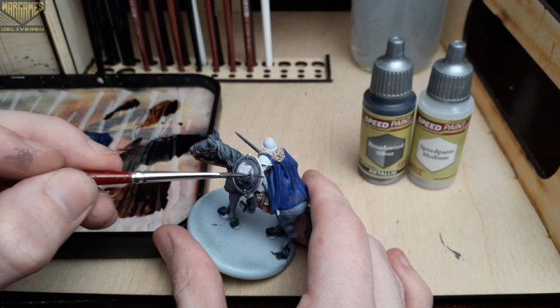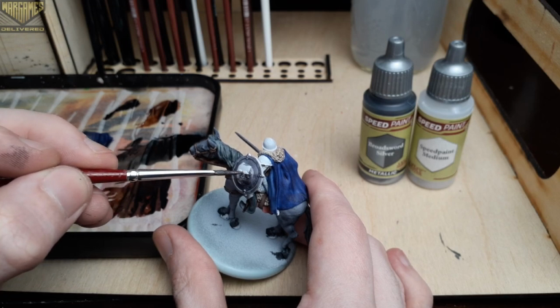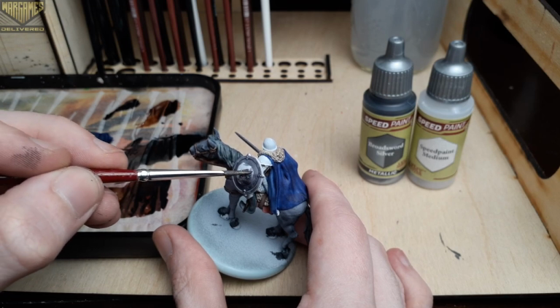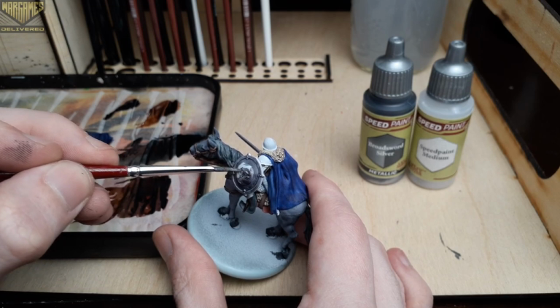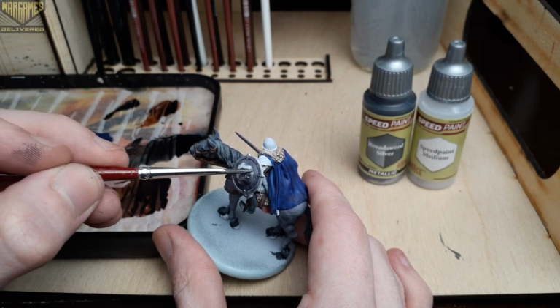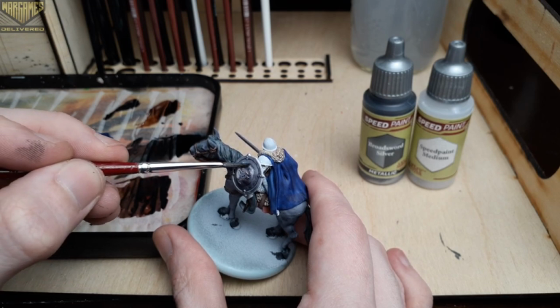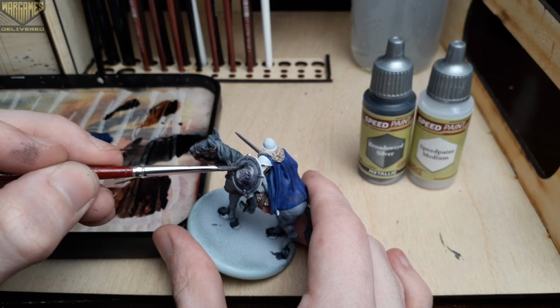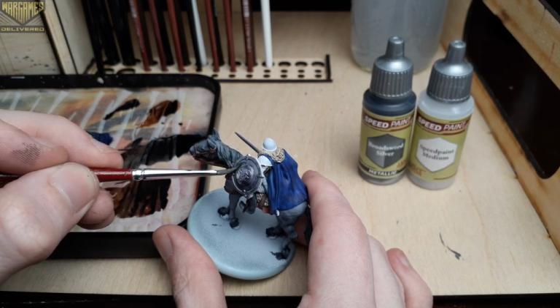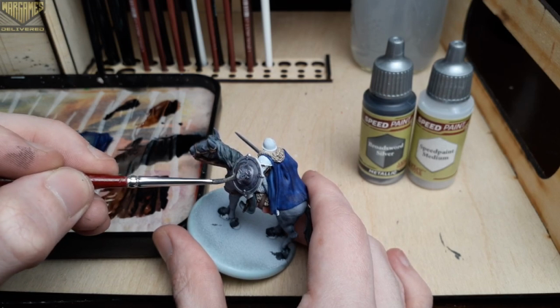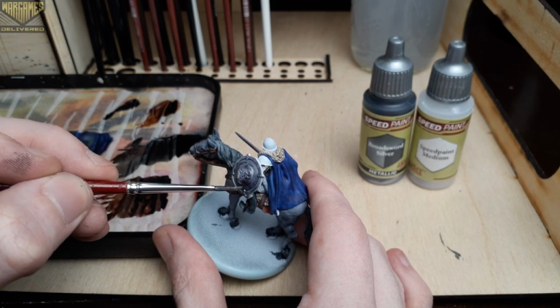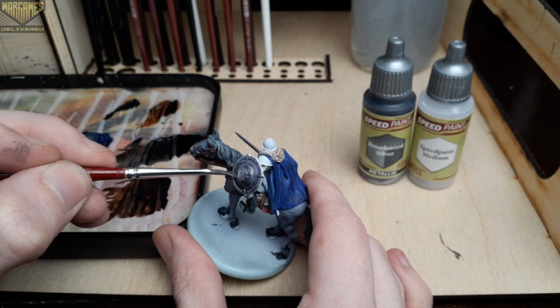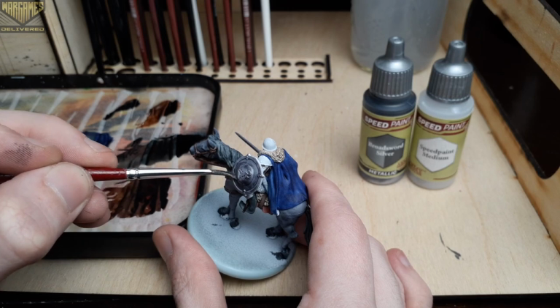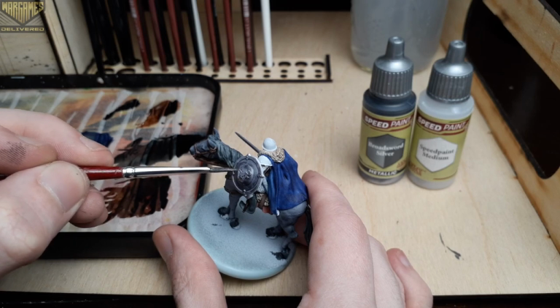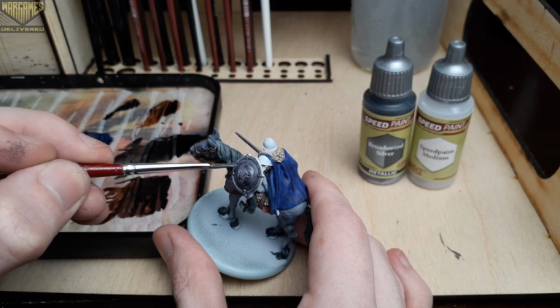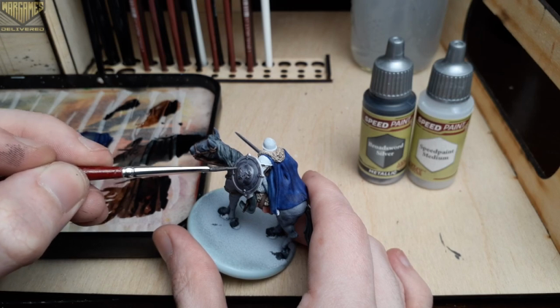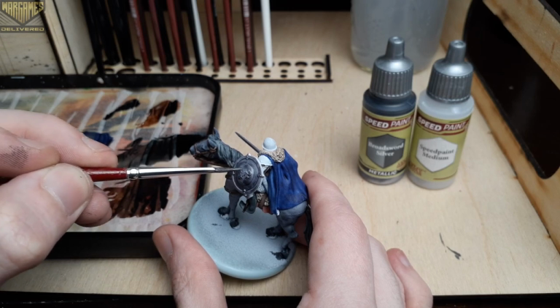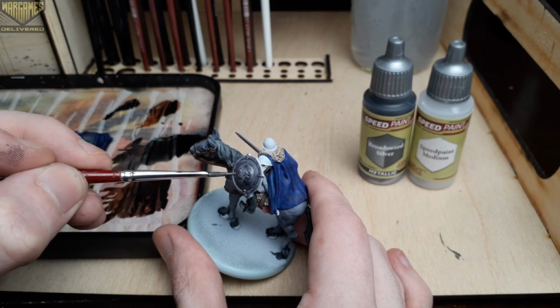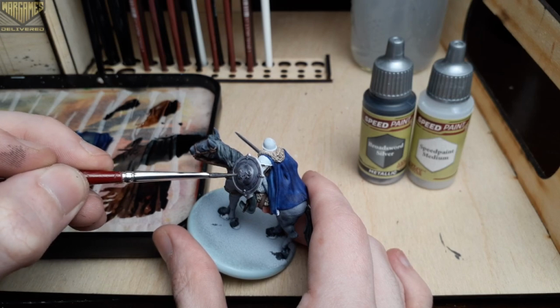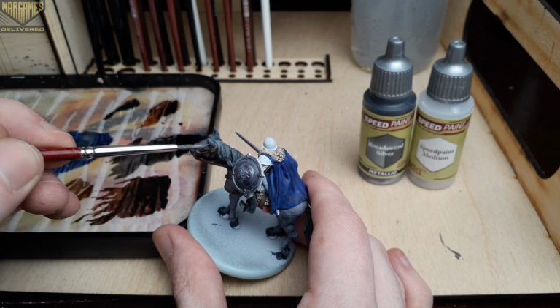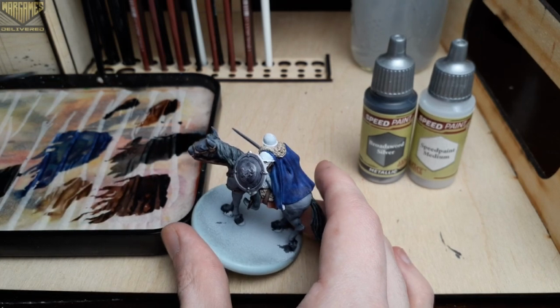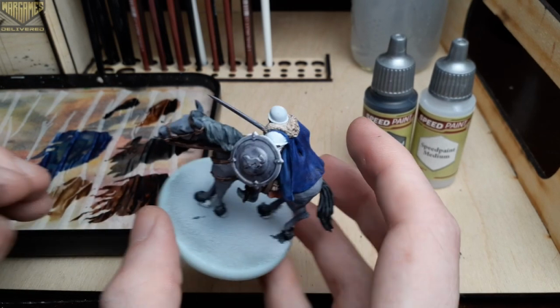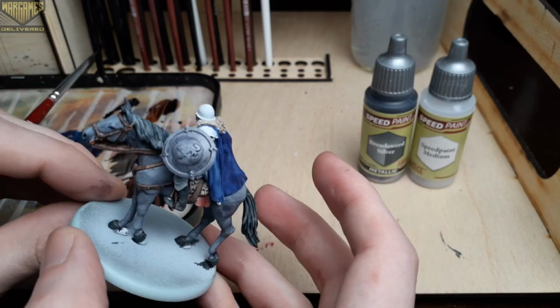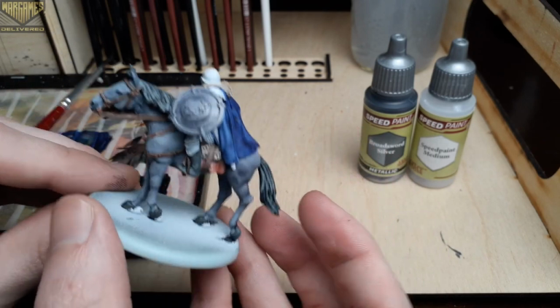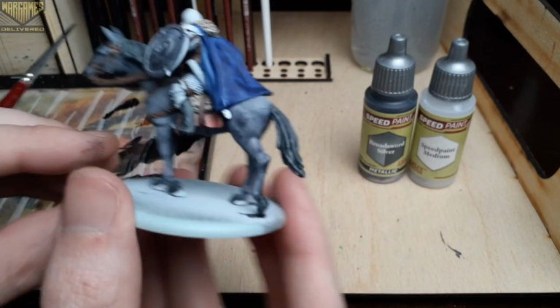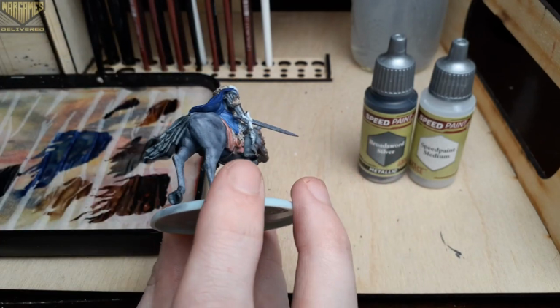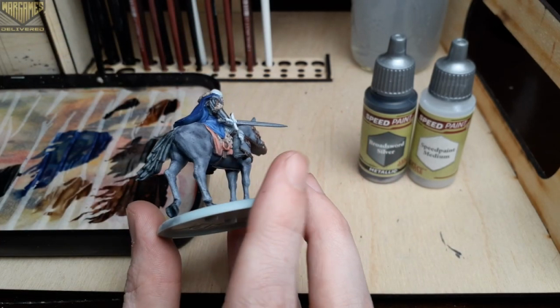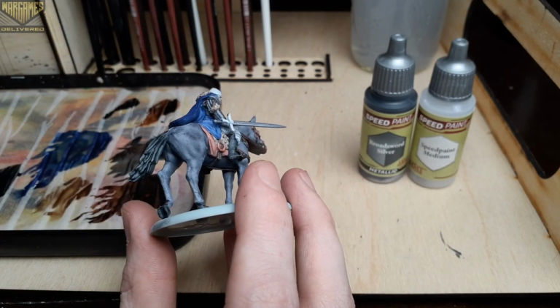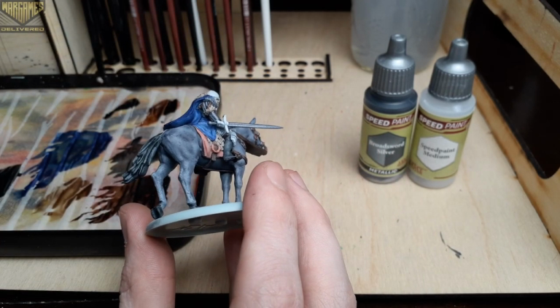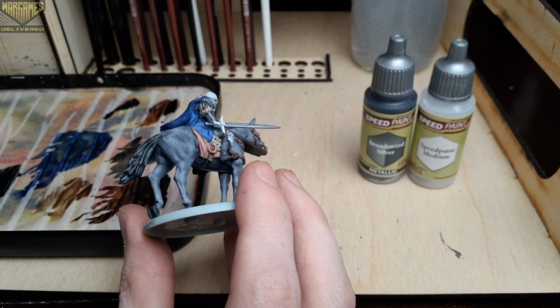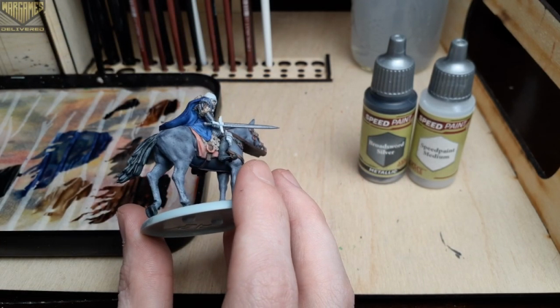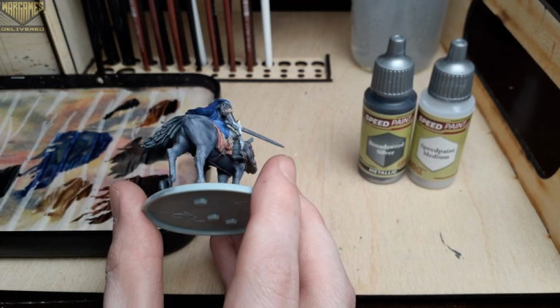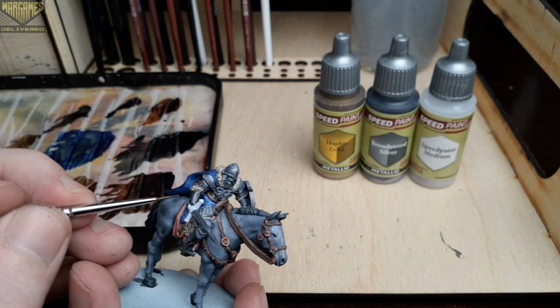I did switch over to a smaller brush just to get some of the harder to reach areas, like the chainmail on his leg behind his shield. This helps maintain good brush control and minimize mistakes, at the cost of possibly having to do two coats instead of one.